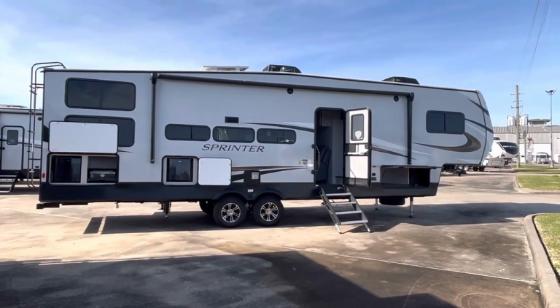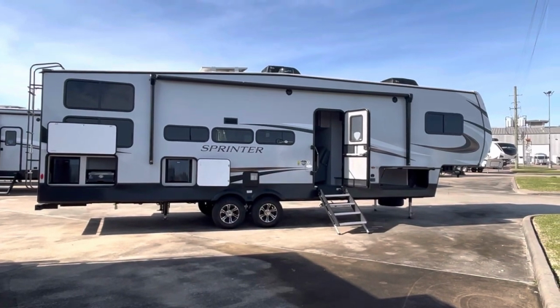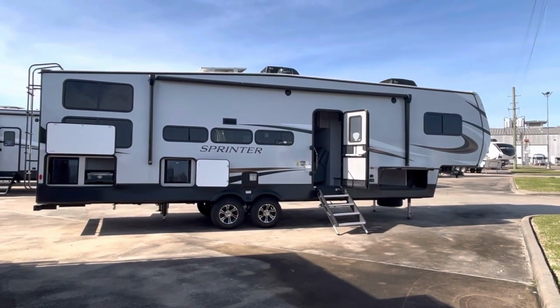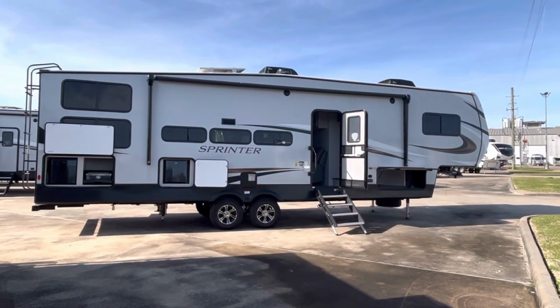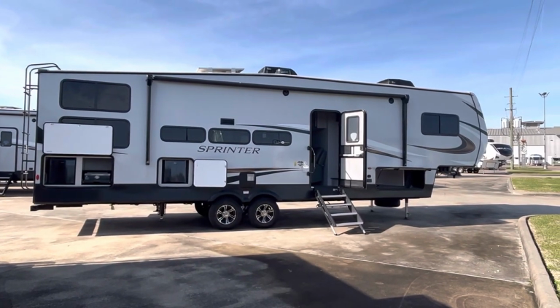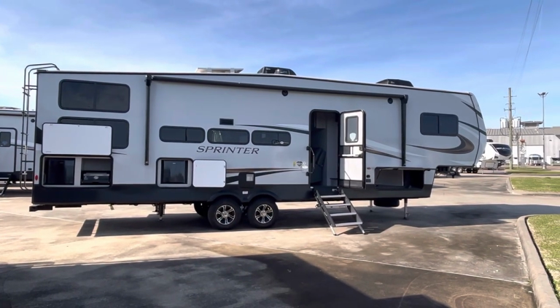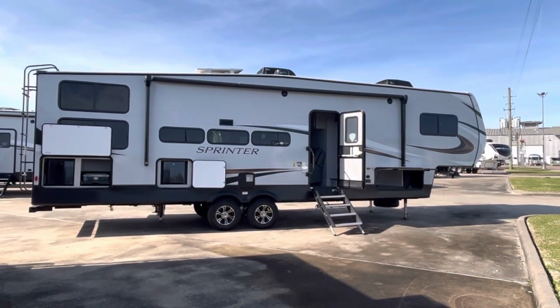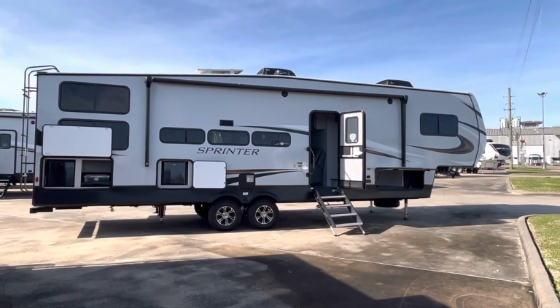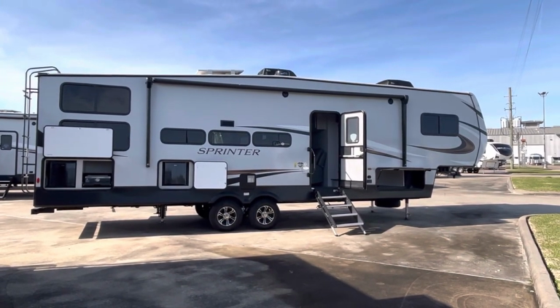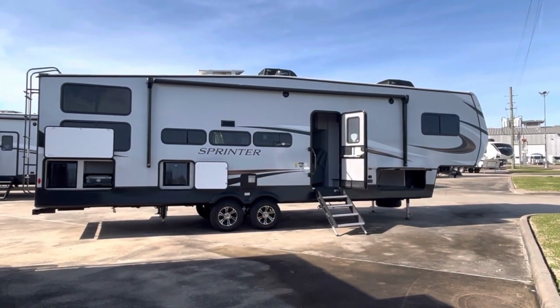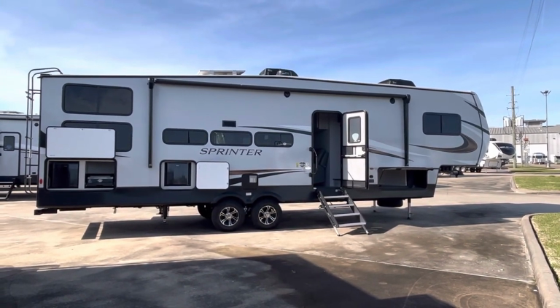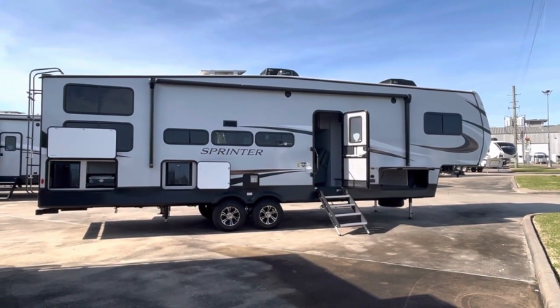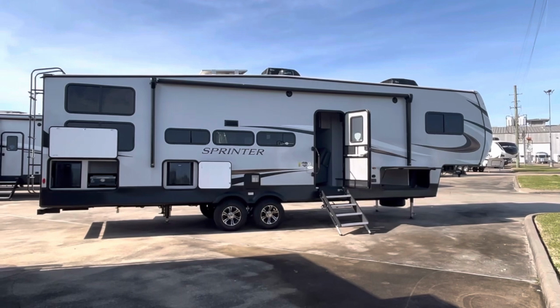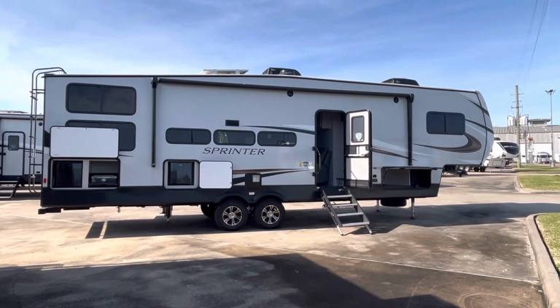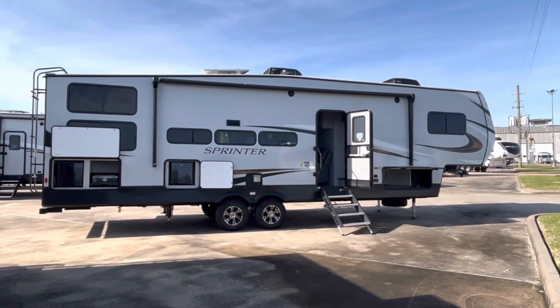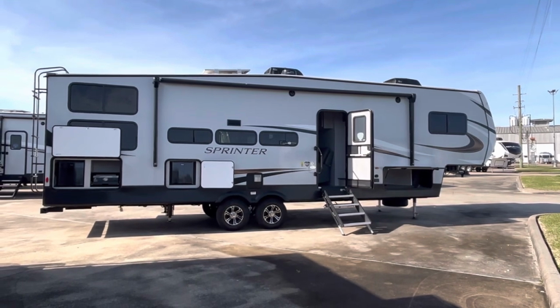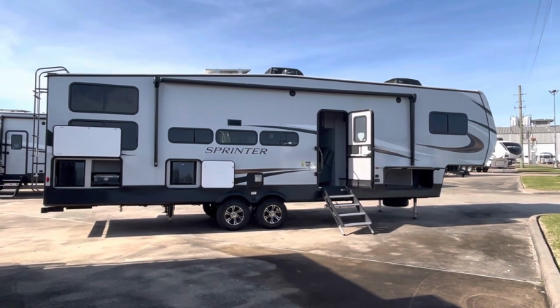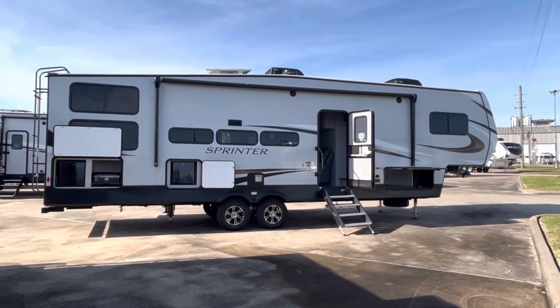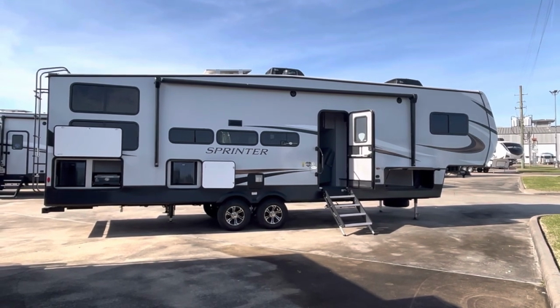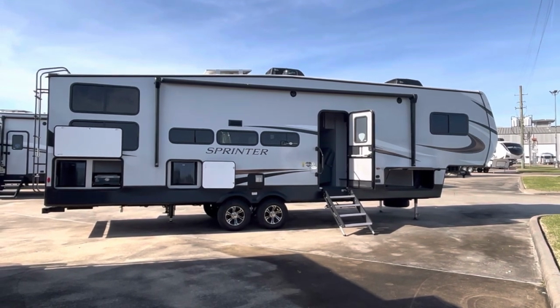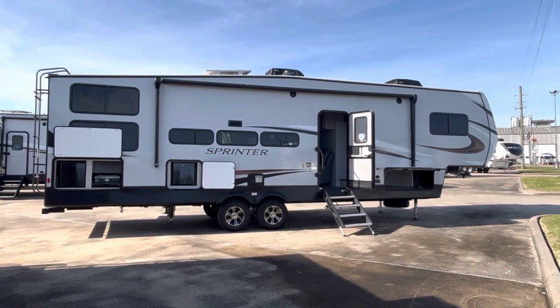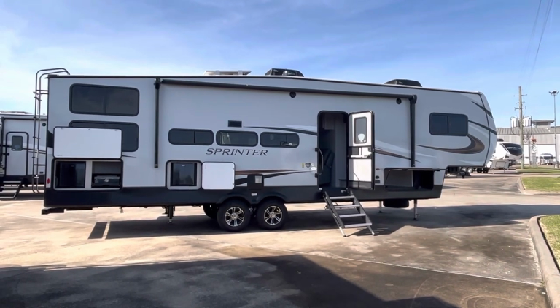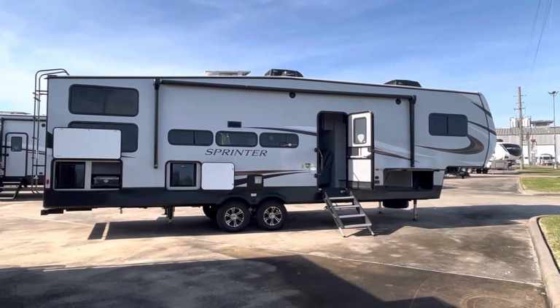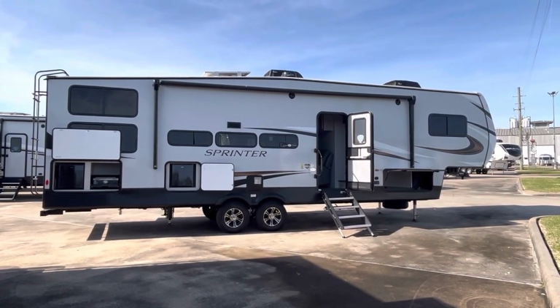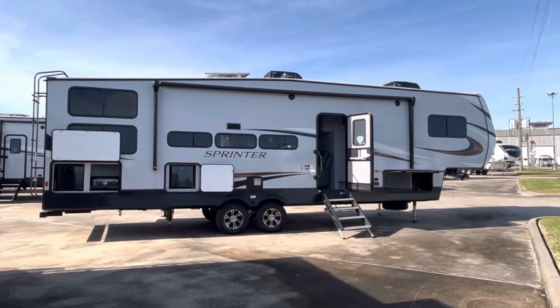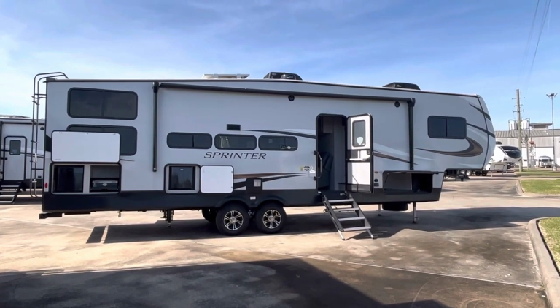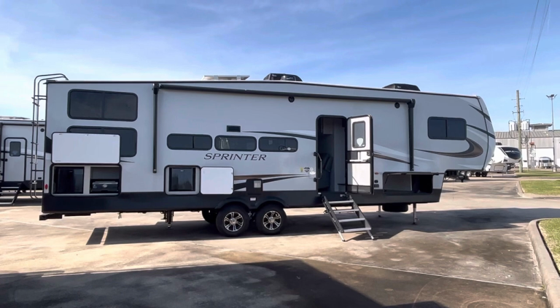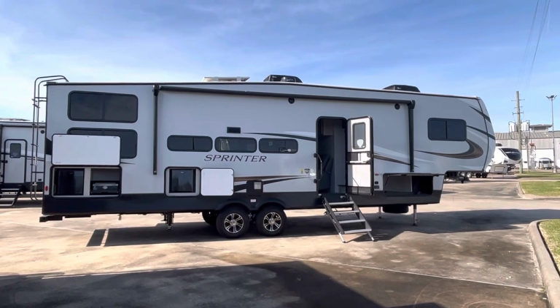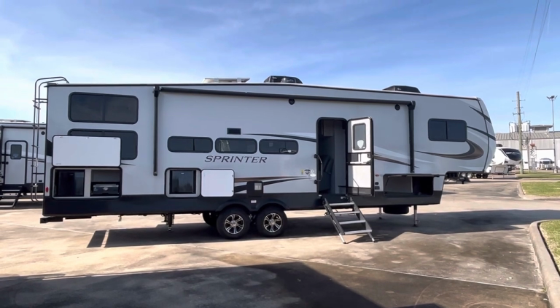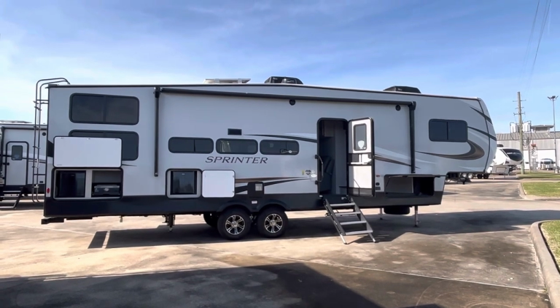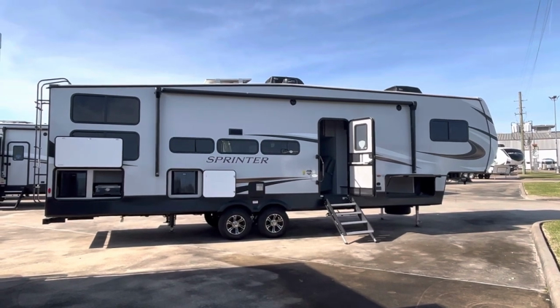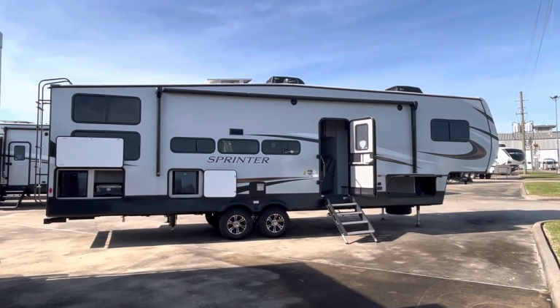Welcome to Duke's RV. I'm Duke, your video host, and today I'm excited to show you the Sprinter 31TB. It is a triple bunk fifth wheel from the Keystone Corporation.